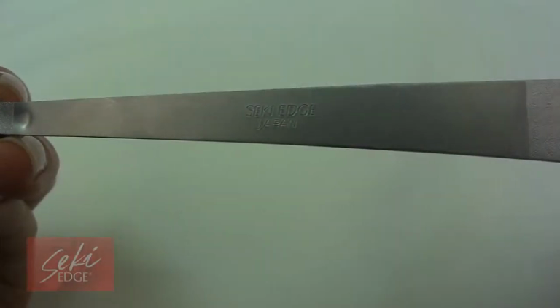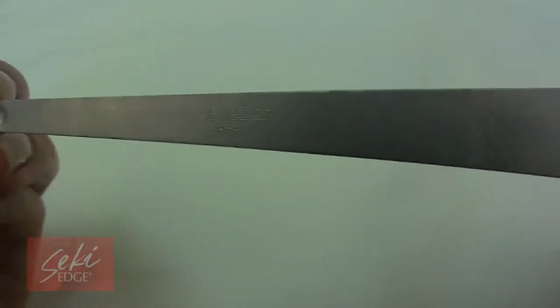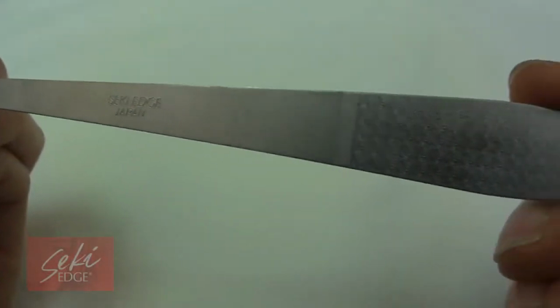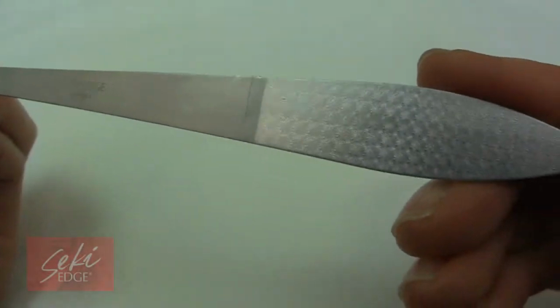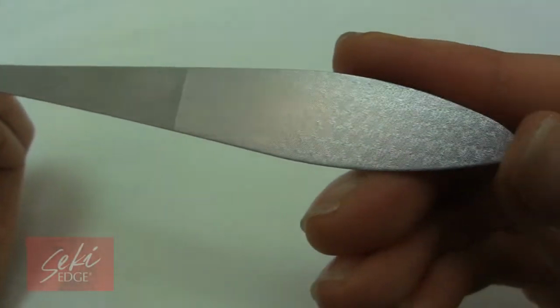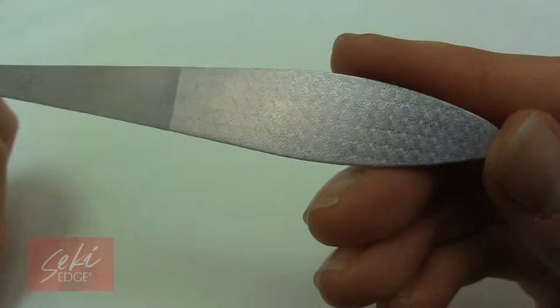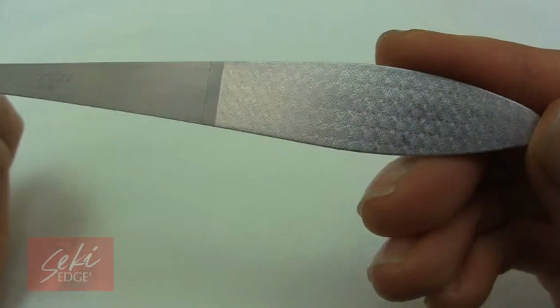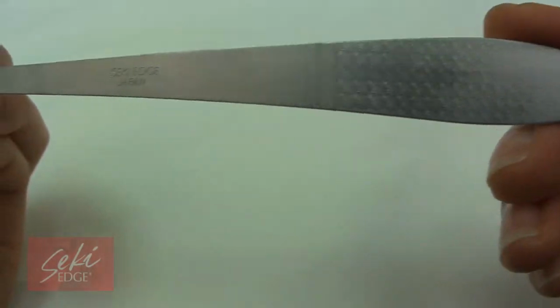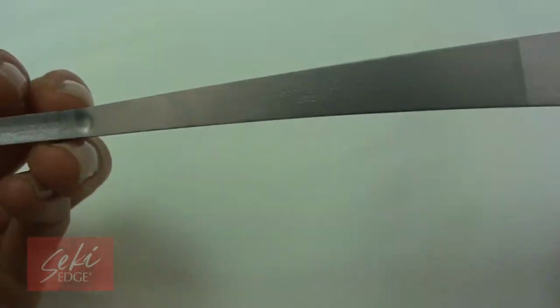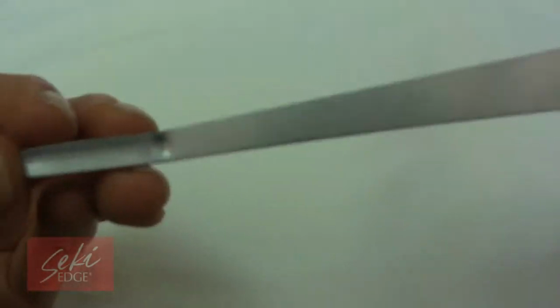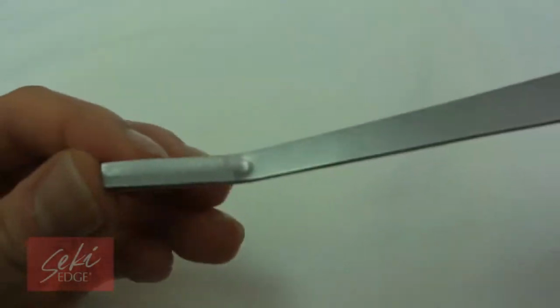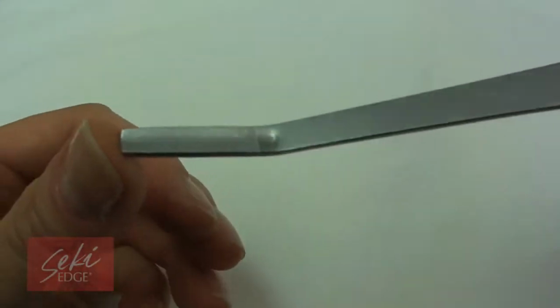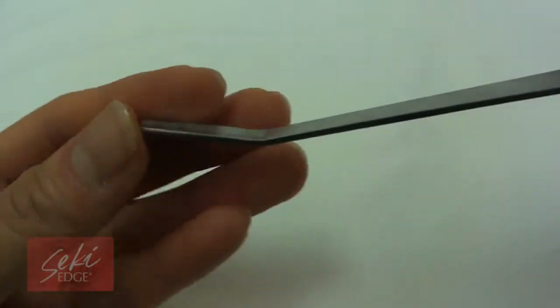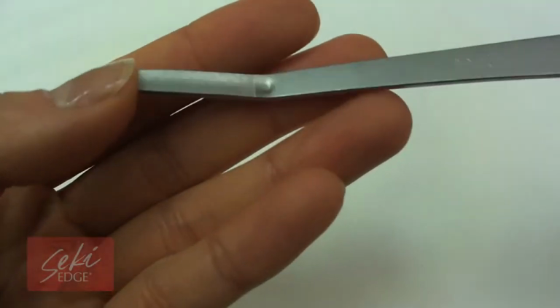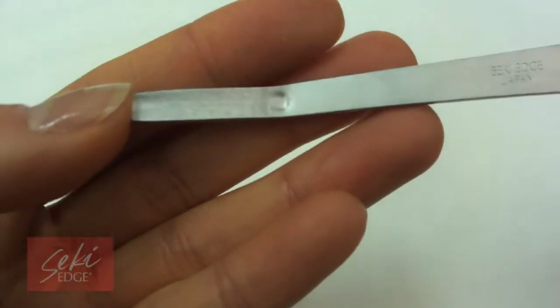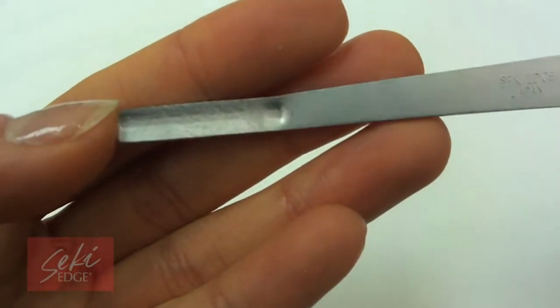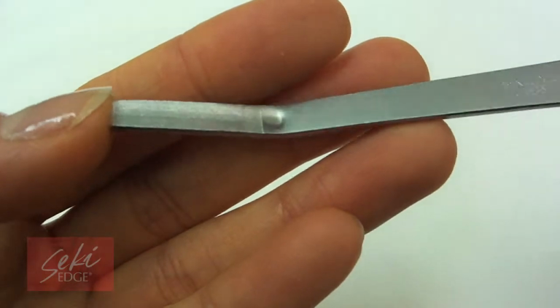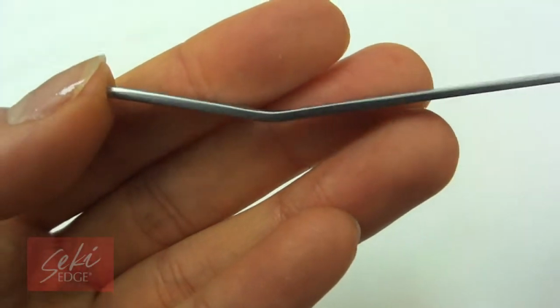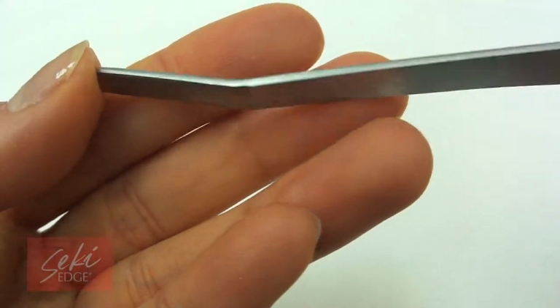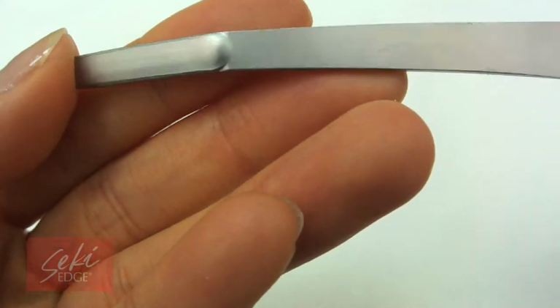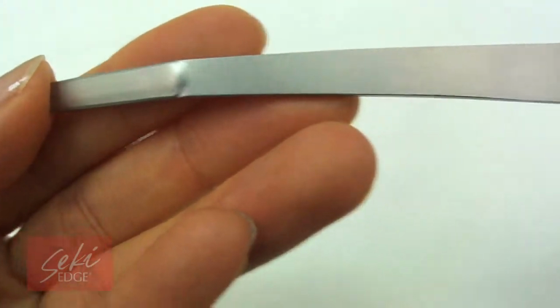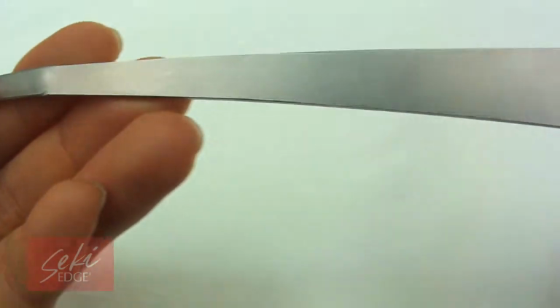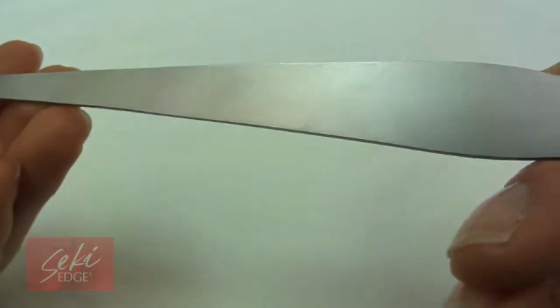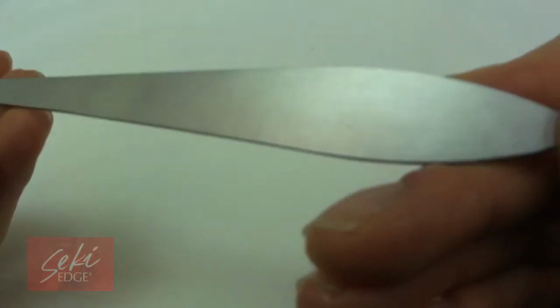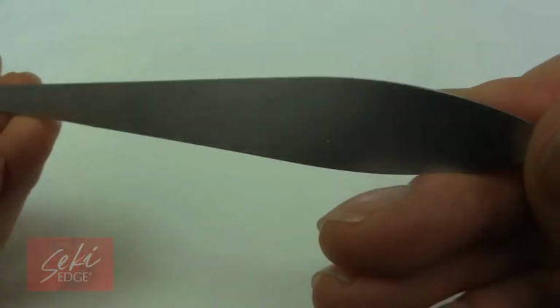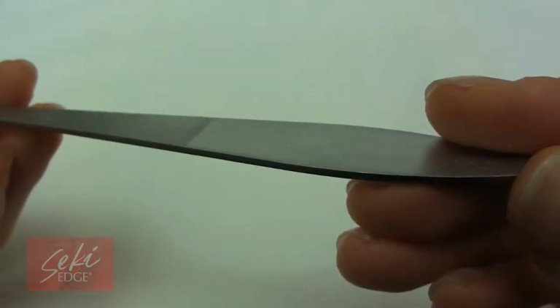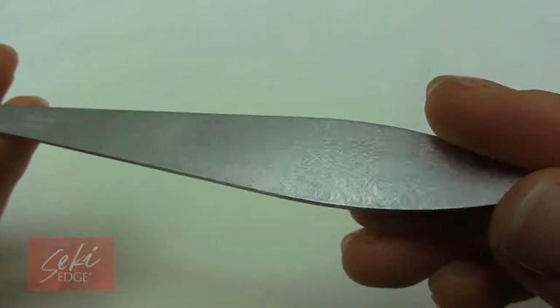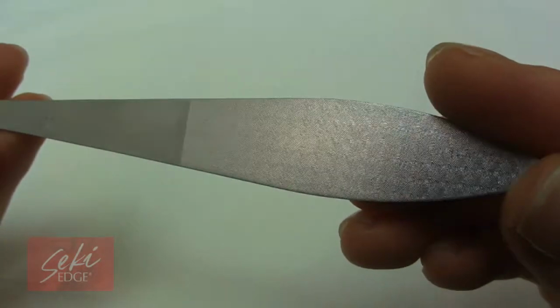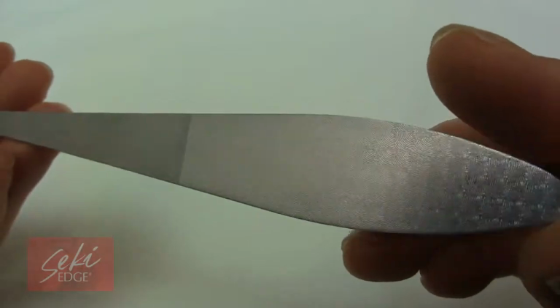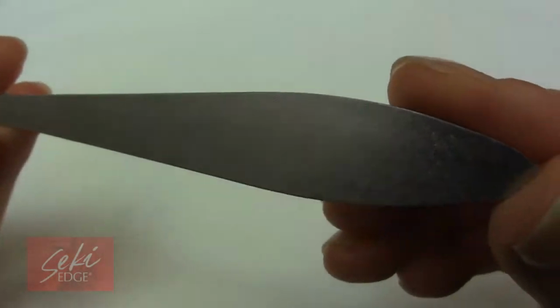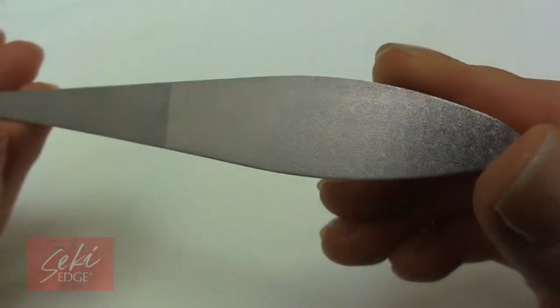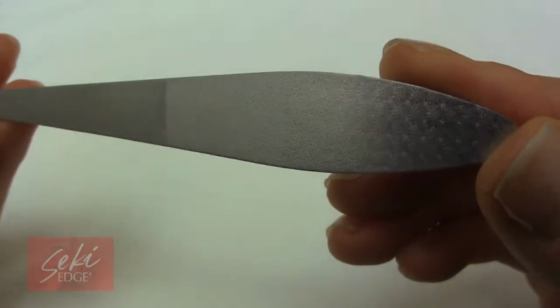If you find it difficult to reach your toenails and need an extended handle, this nail file is perfect for you. Completely made of stainless steel, the curved tip allows you to get under the toenails with ease, and the honeycomb etched abrasive allows you to file your nails in different directions.